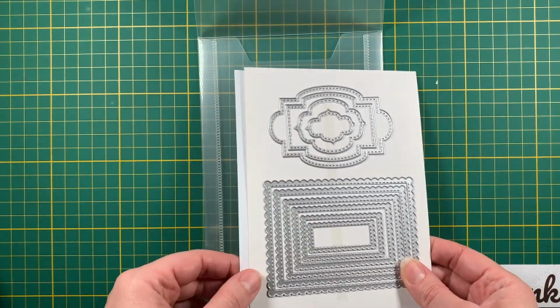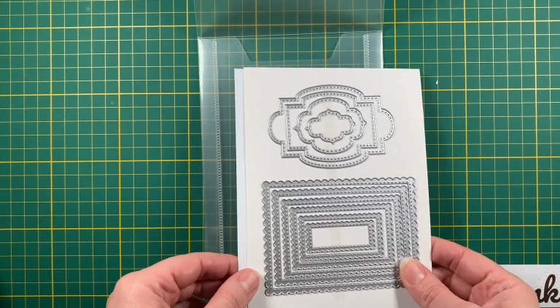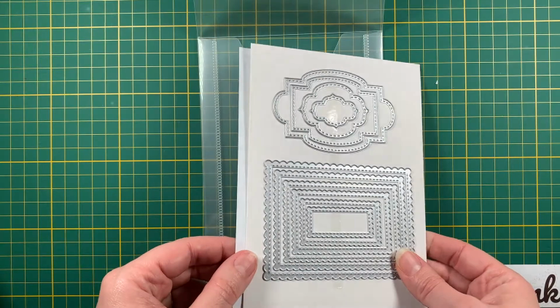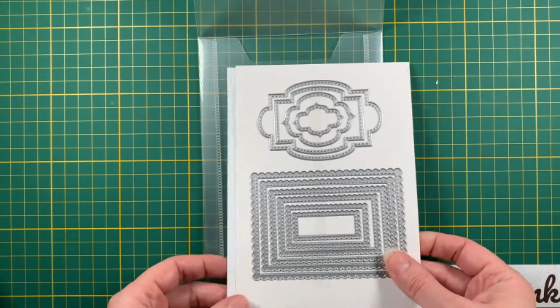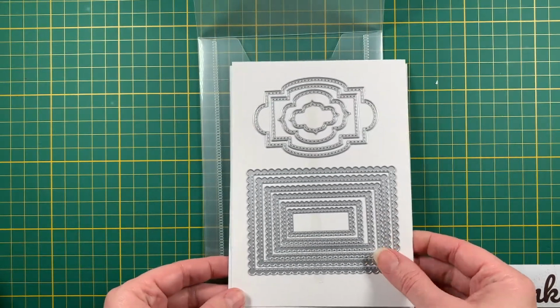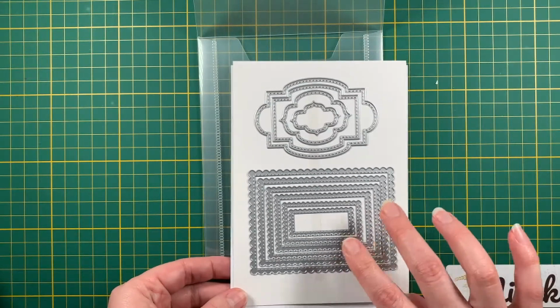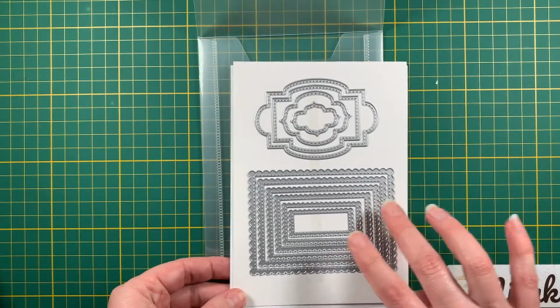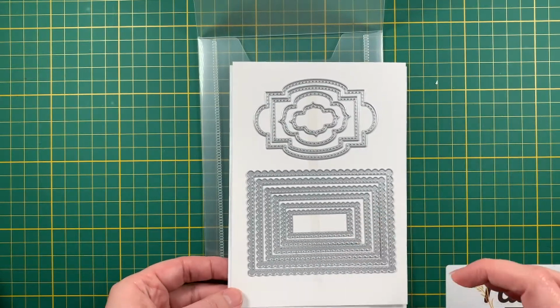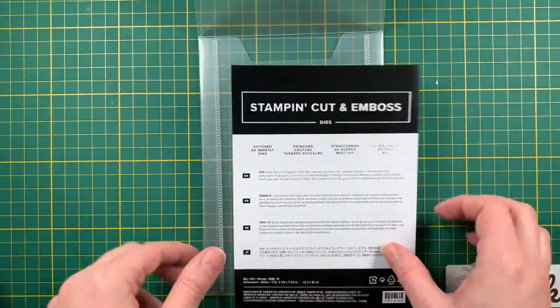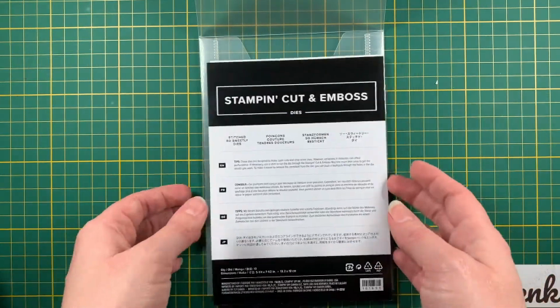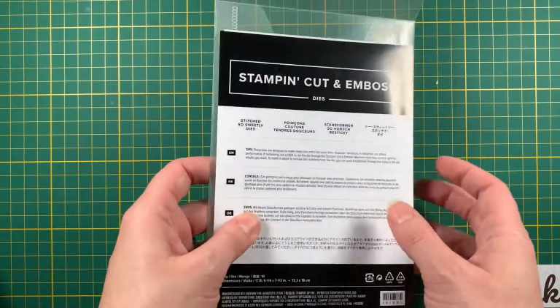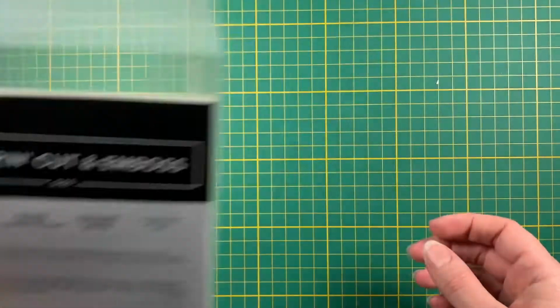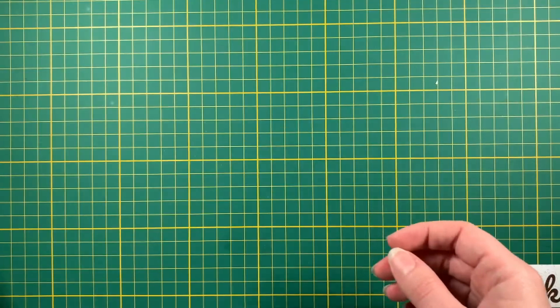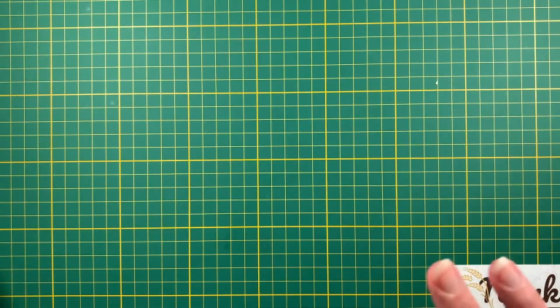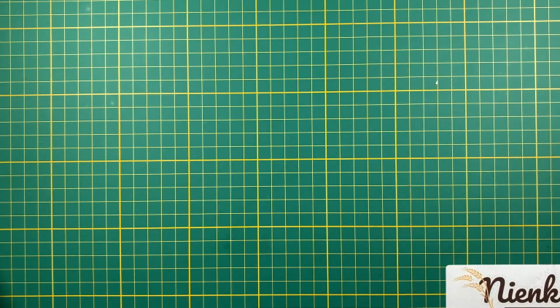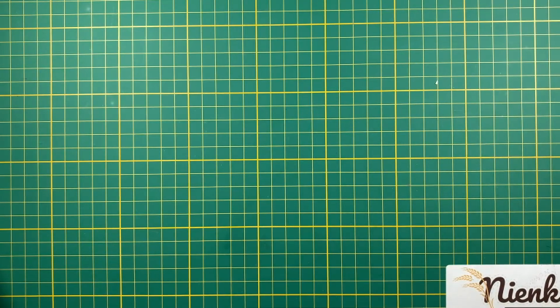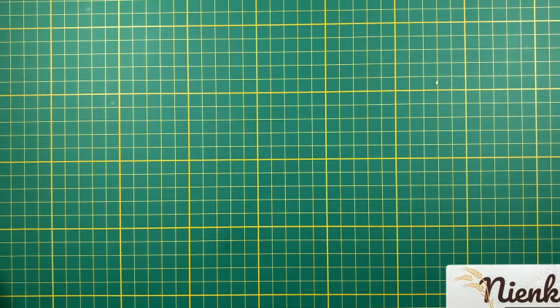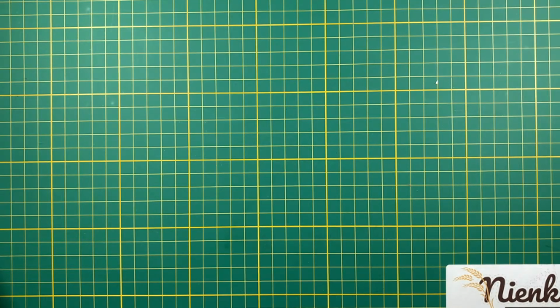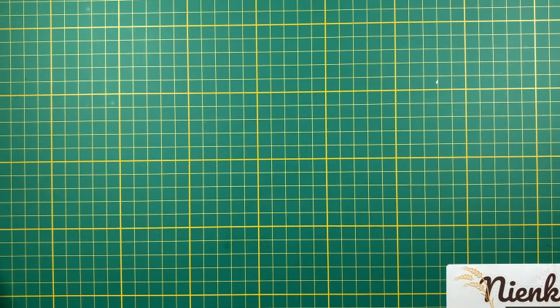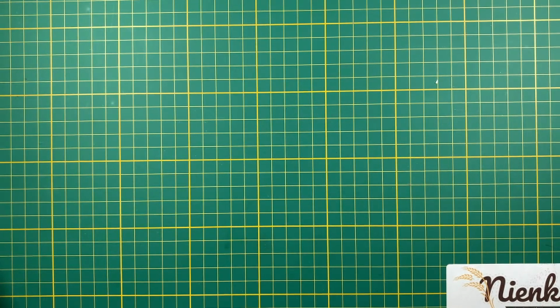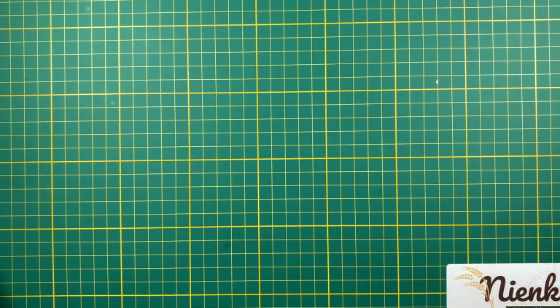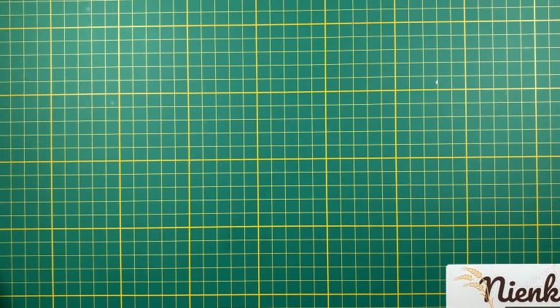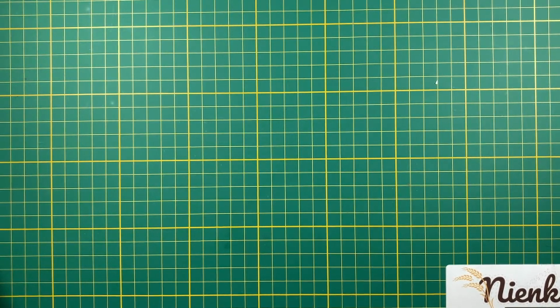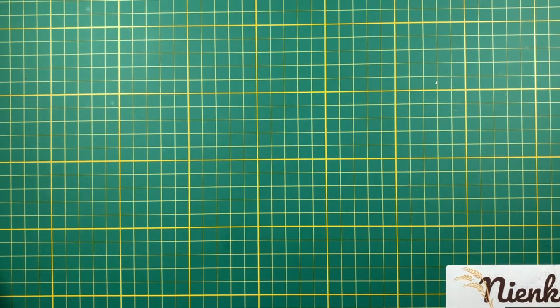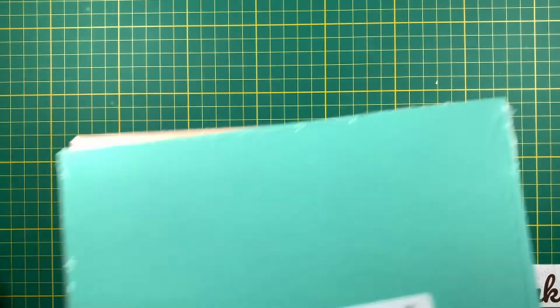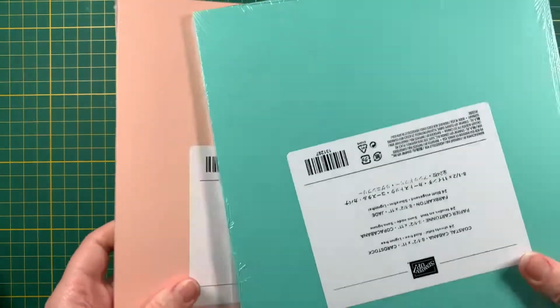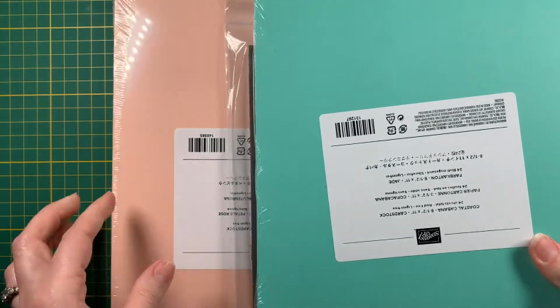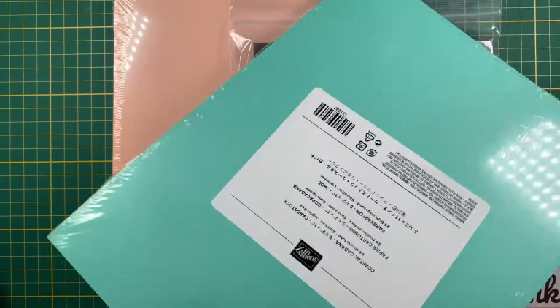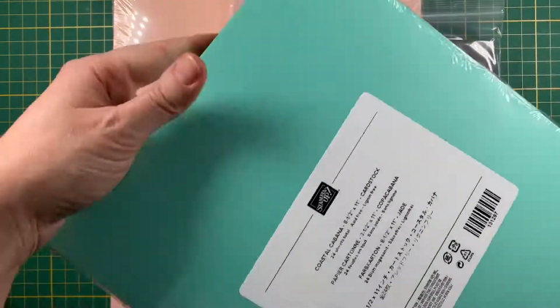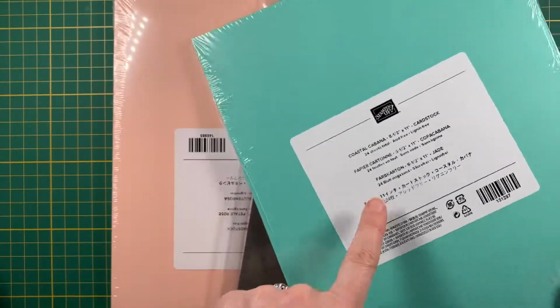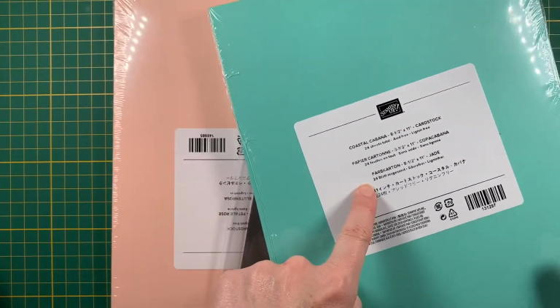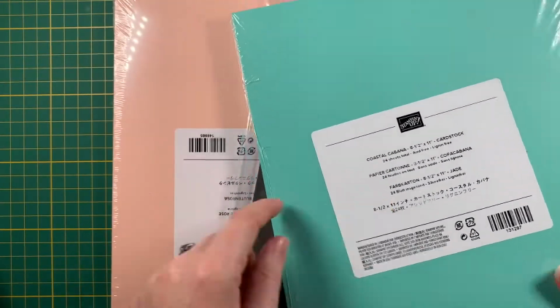I already opened this one — it's the Stitched So Sweetly dies. I thought they would go well with anything and I've been wanting them for a while. This one is from the annual catalog, so it's not new, but I have a lot of ideas for it. And I also got some Coastal Cabana cardstock.